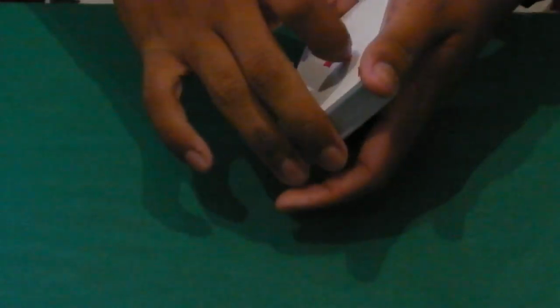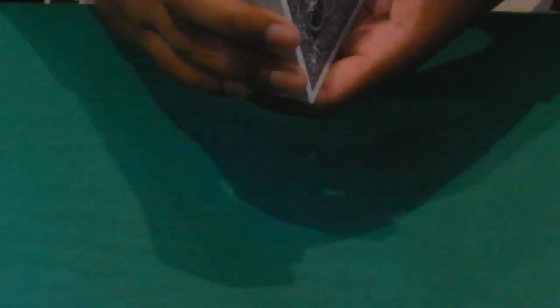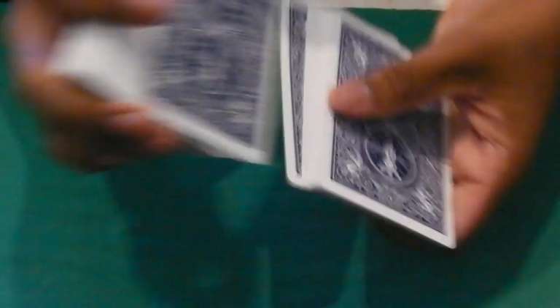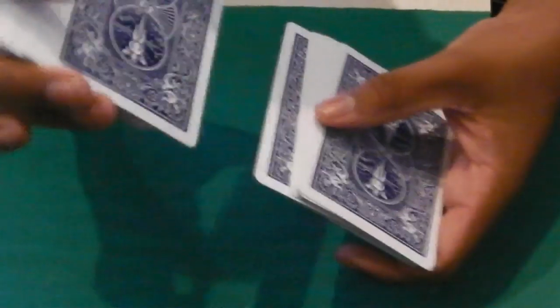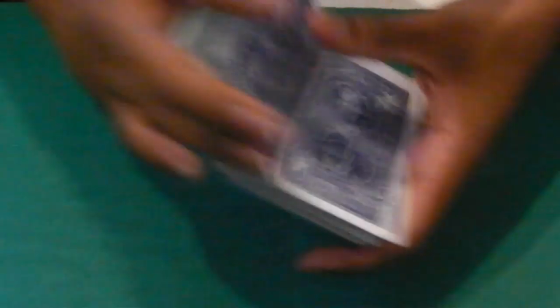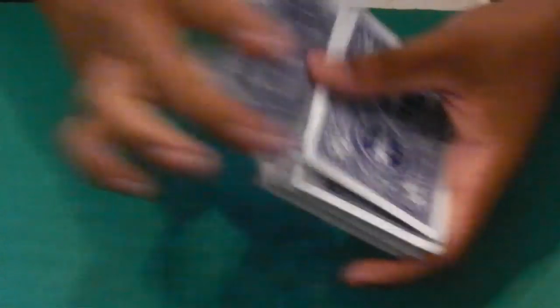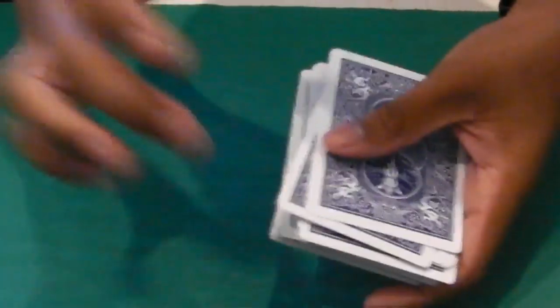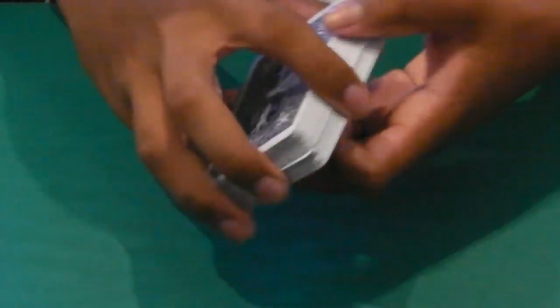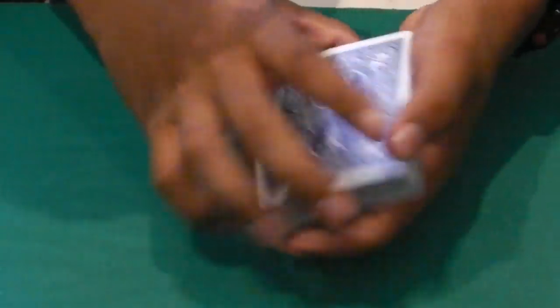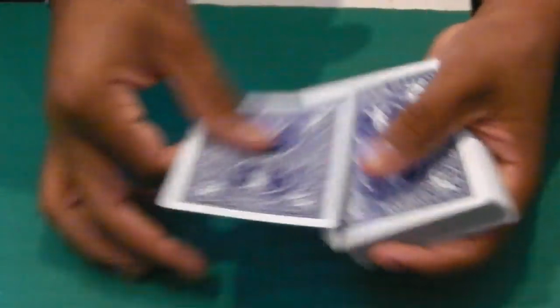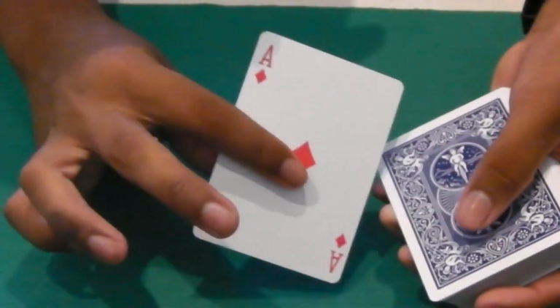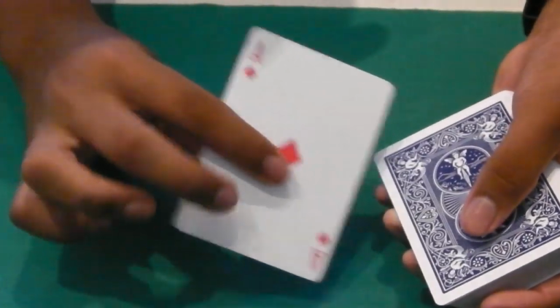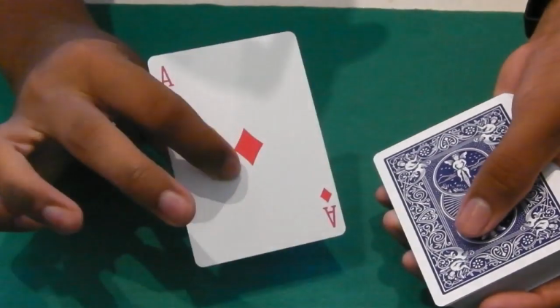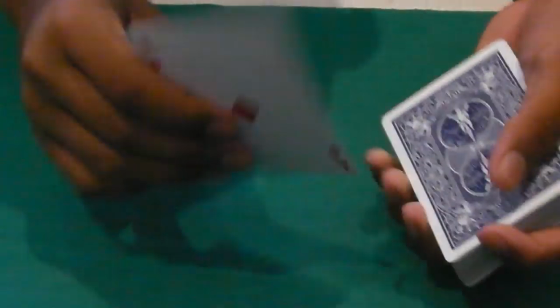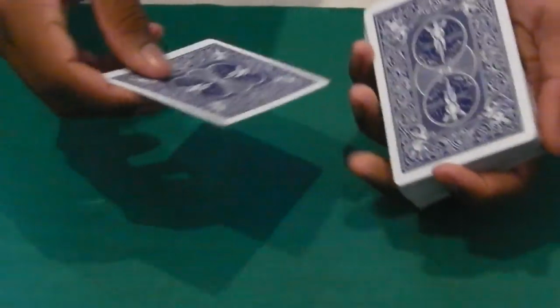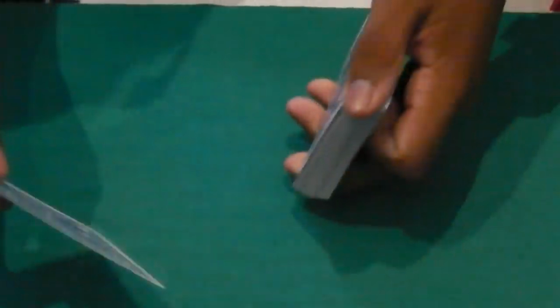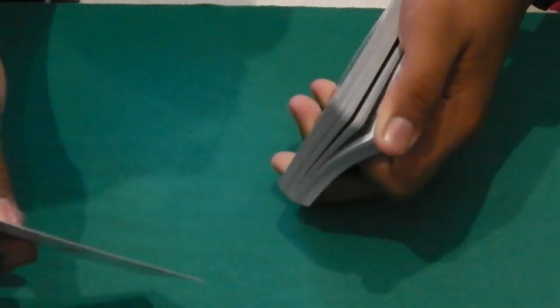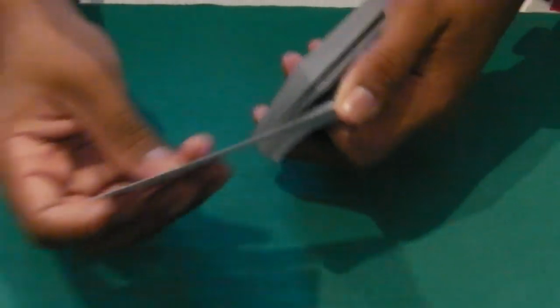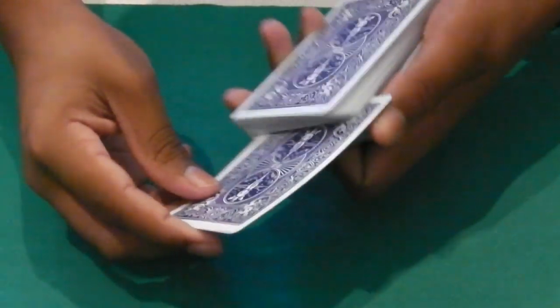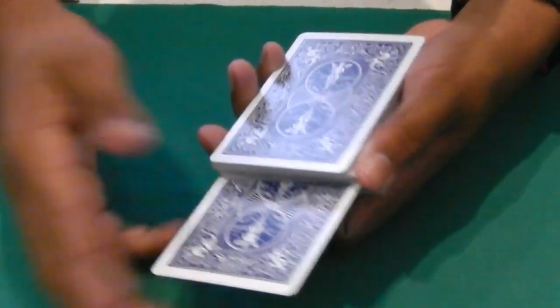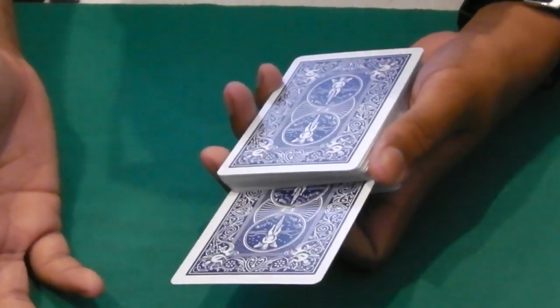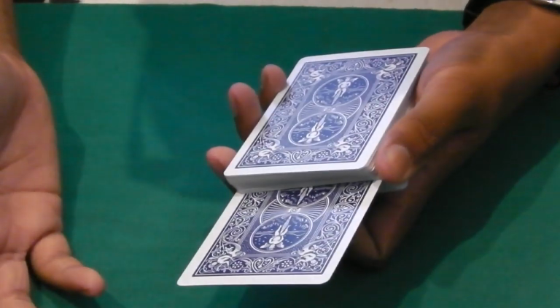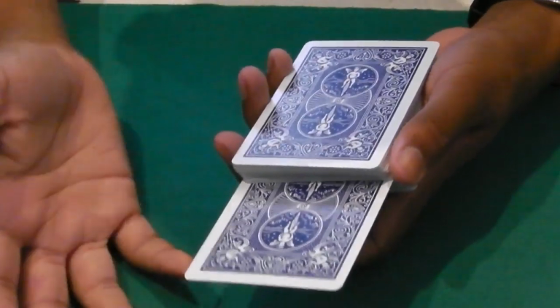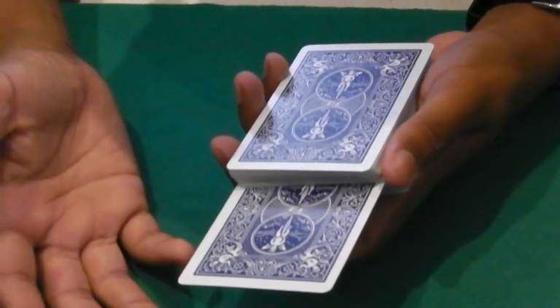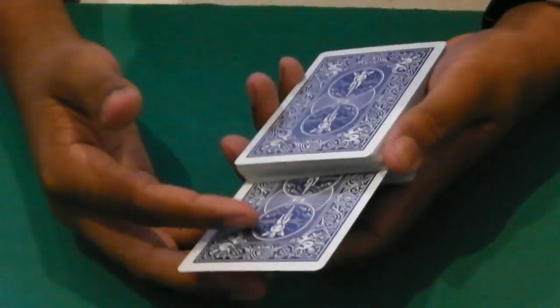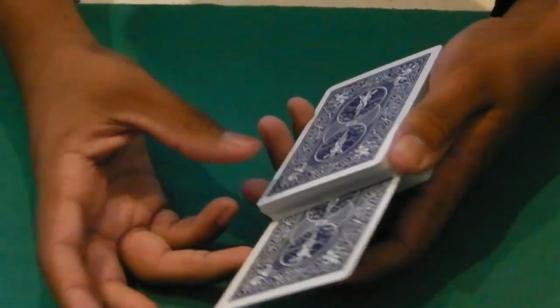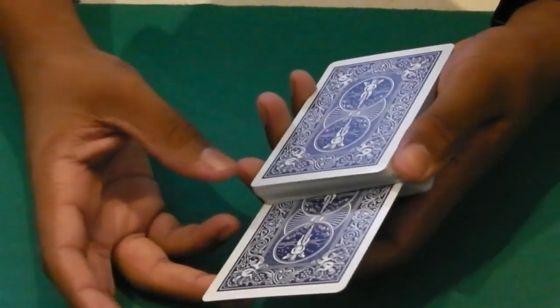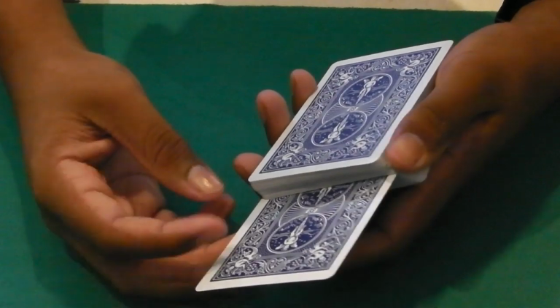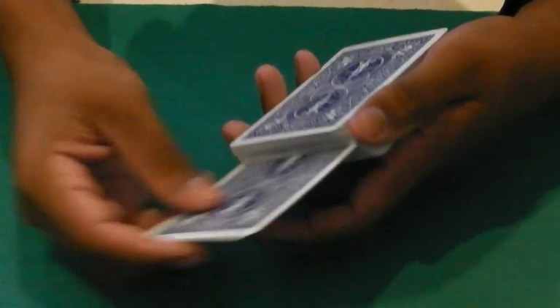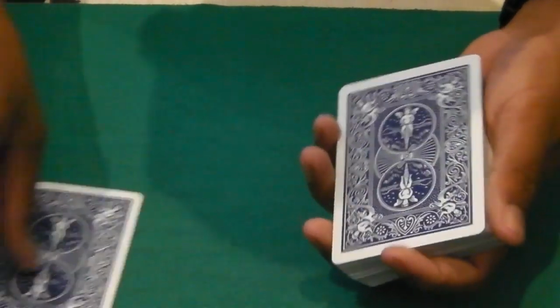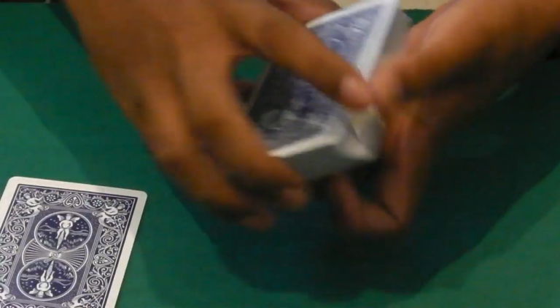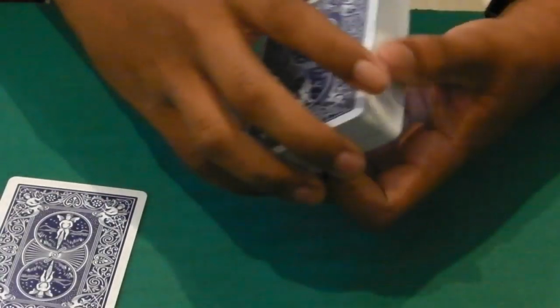So let me show you how to do this. You want to take your Ace, as you riffle down the pack, keep it in the deck. Now for this you have to know how to do a Swing Cut, which I'm going to show you a brief tutorial.